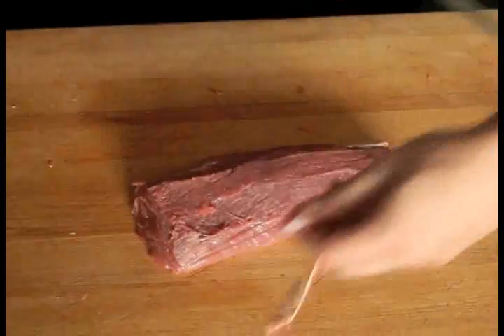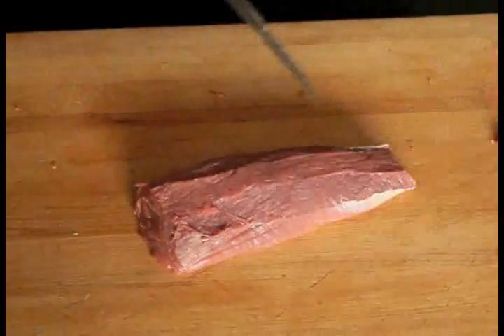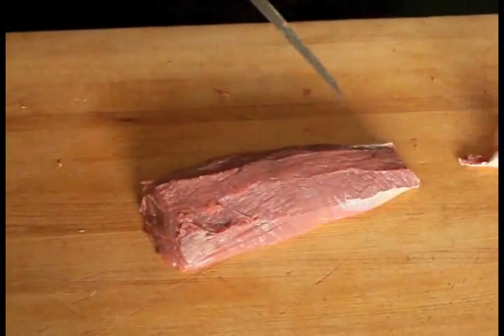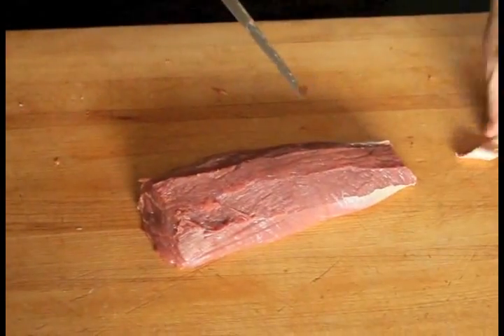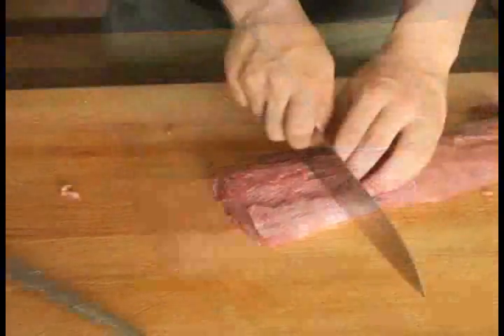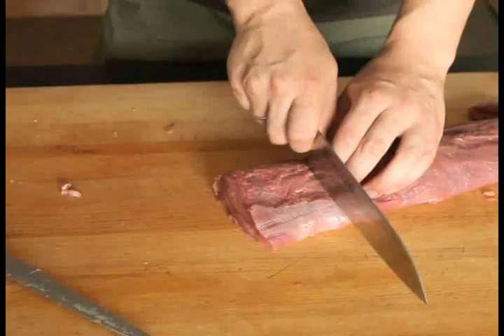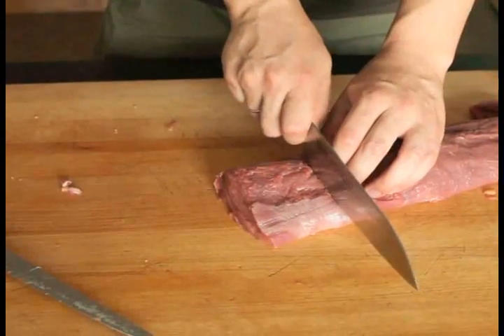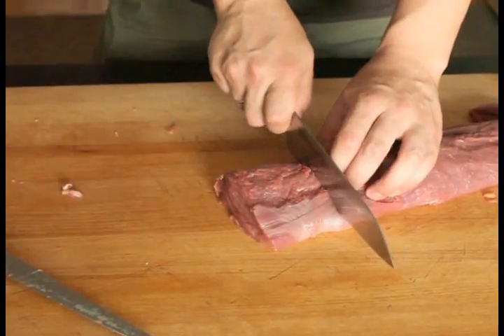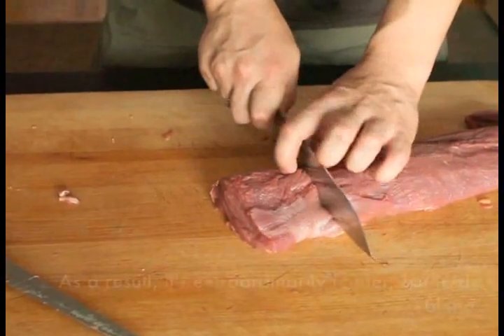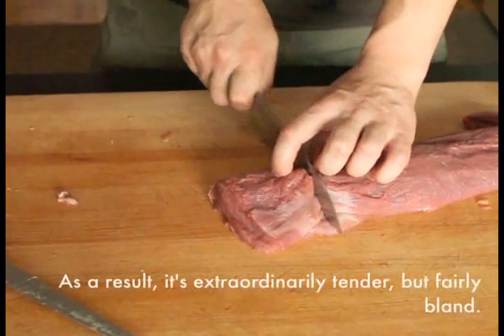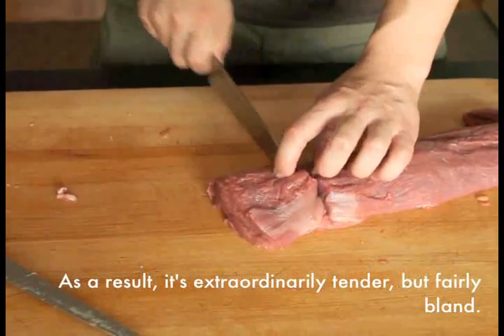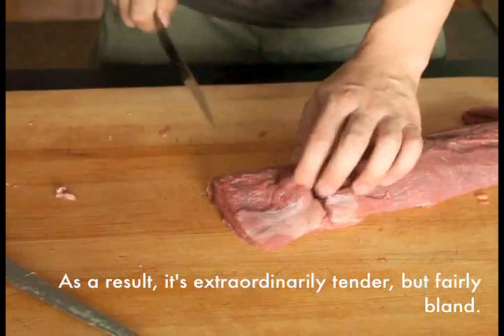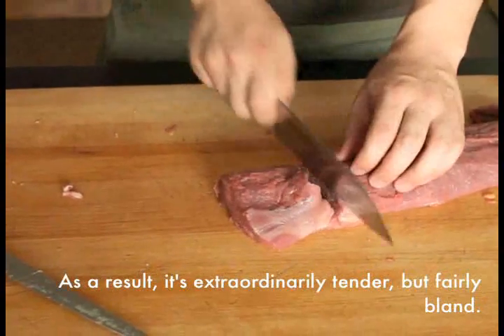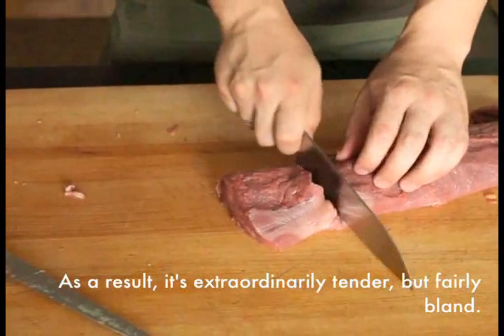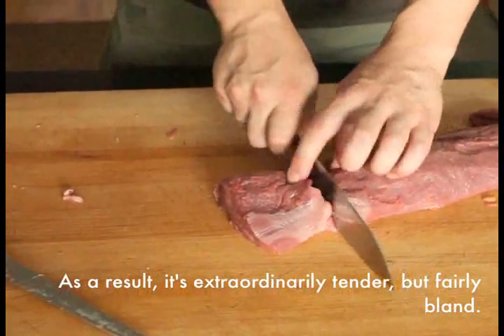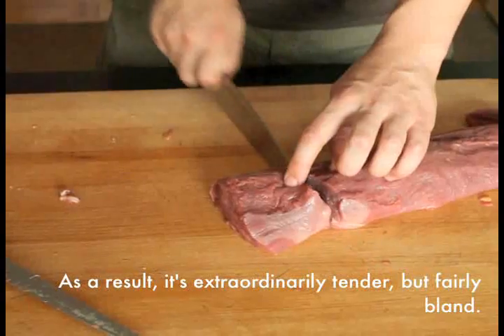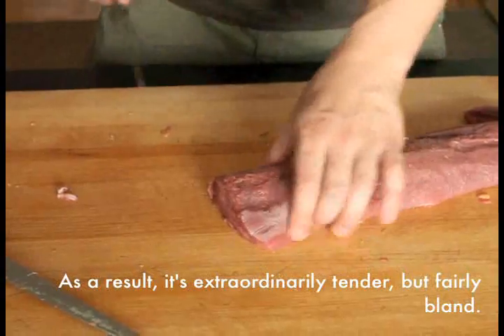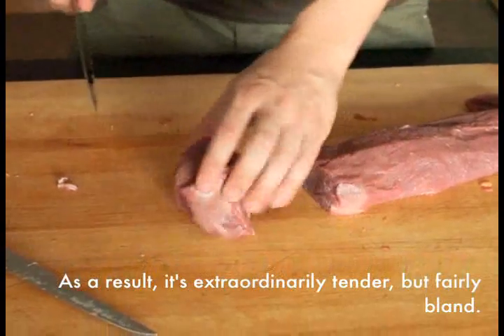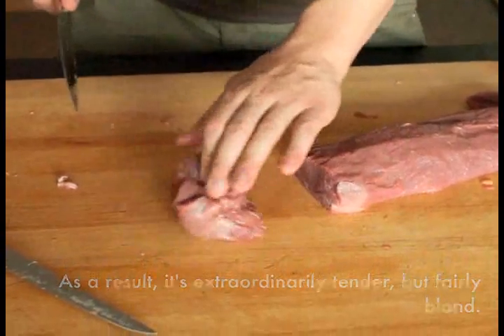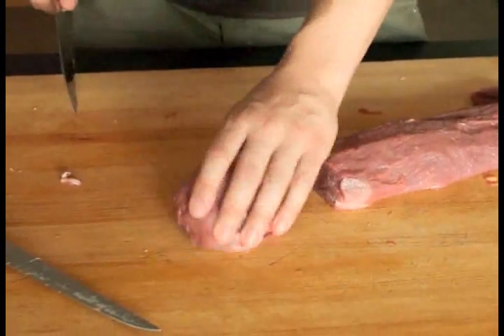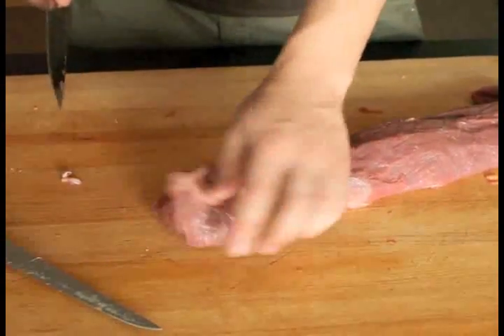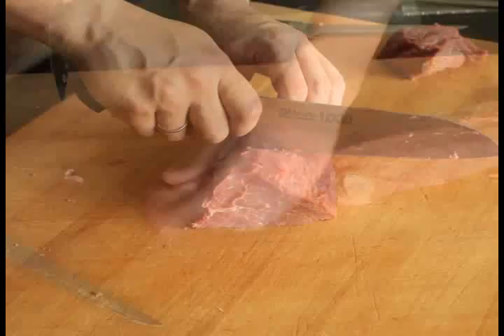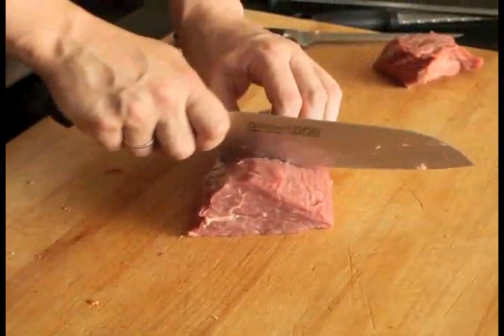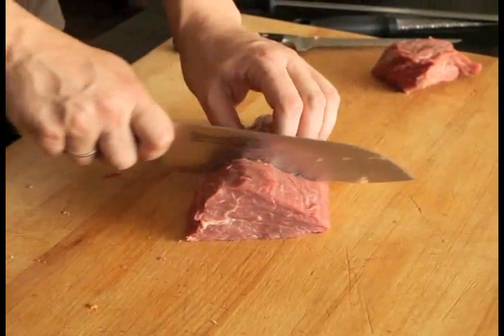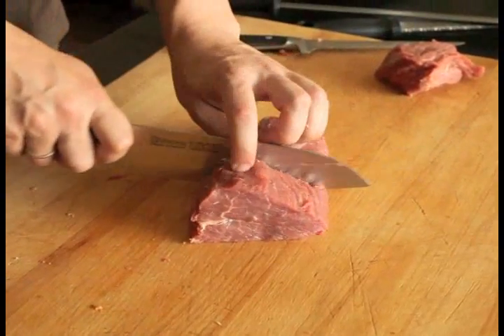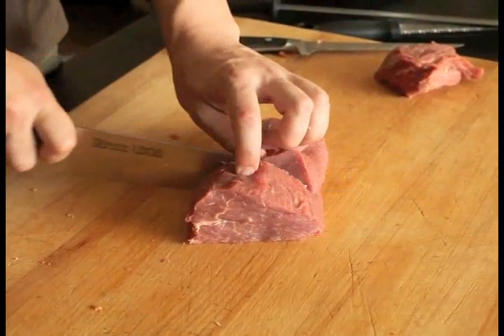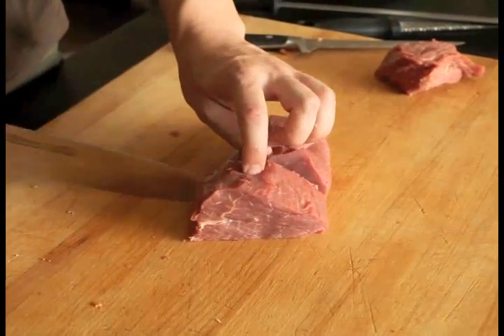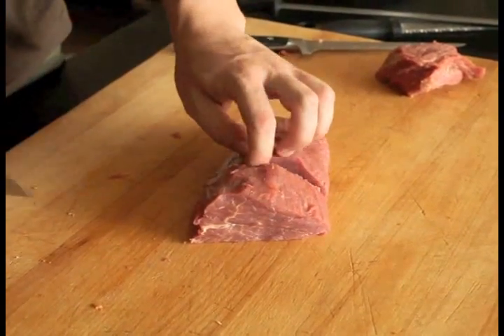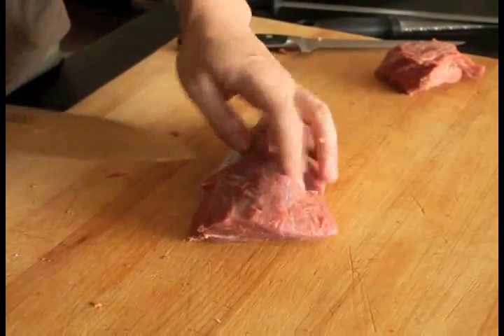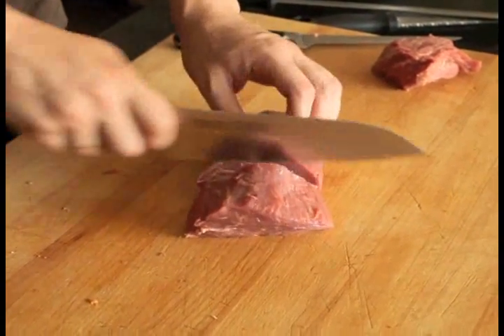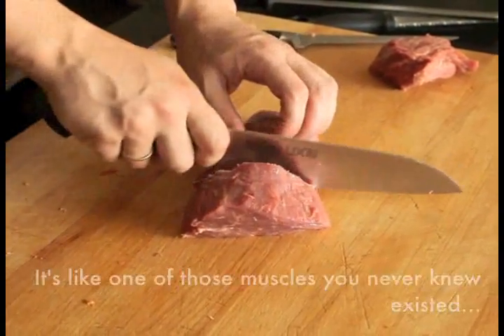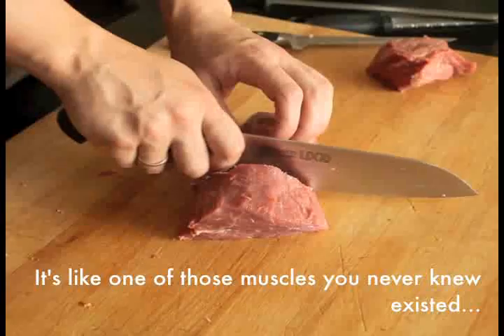Next, using a sharp chef's knife or a slicing knife, cut the meat into even 7 ounce portions. When slicing through the tenderloin, try to avoid sawing back and forth as this will give you a ragged cut face.